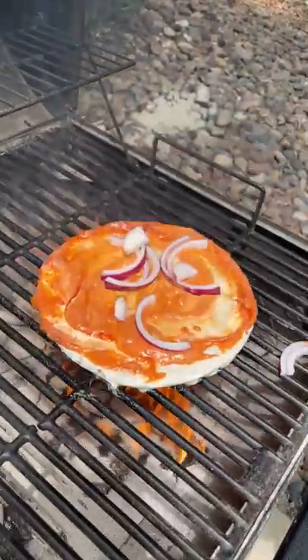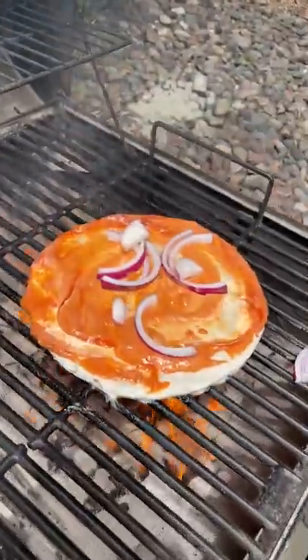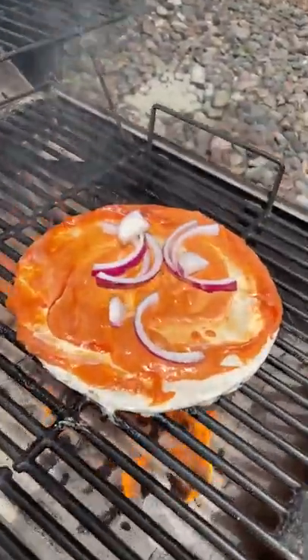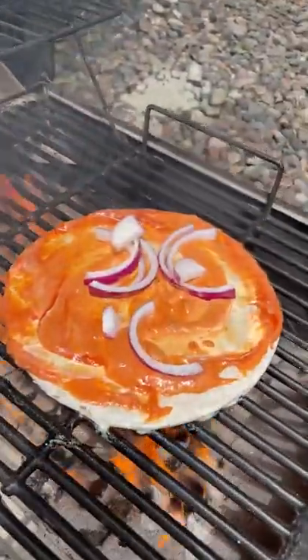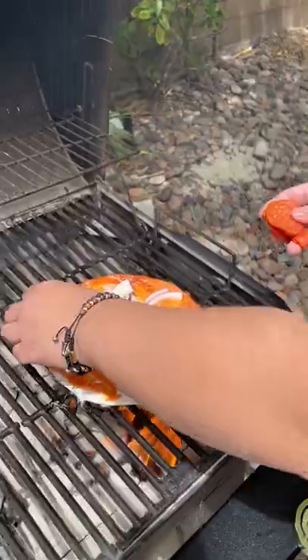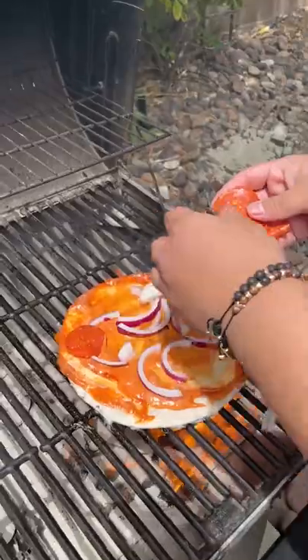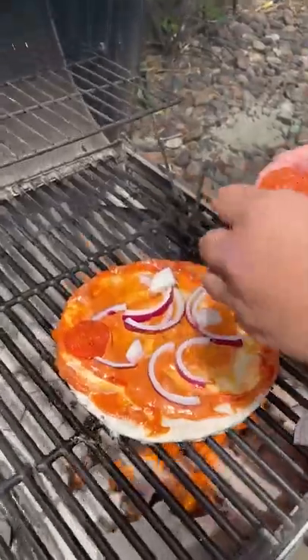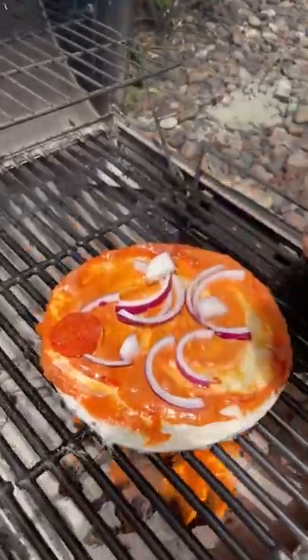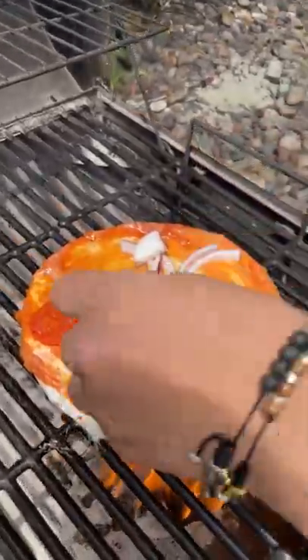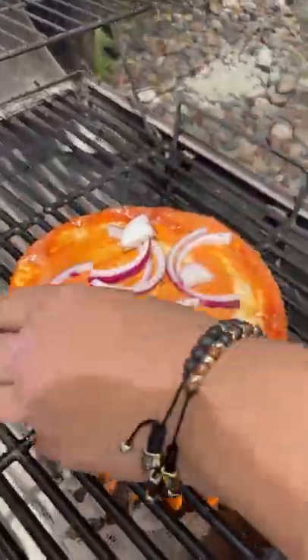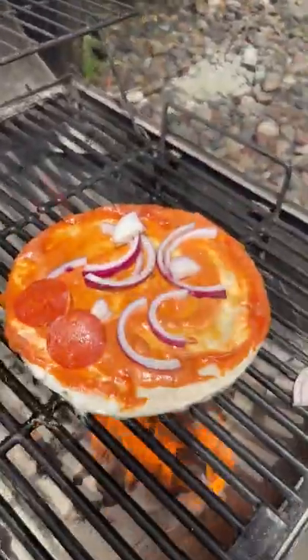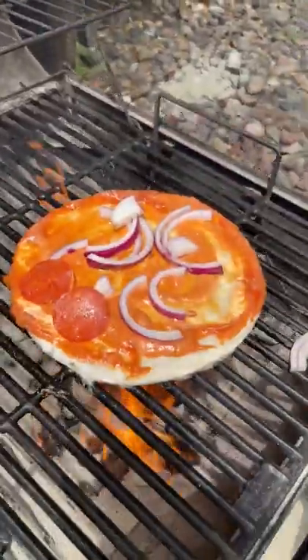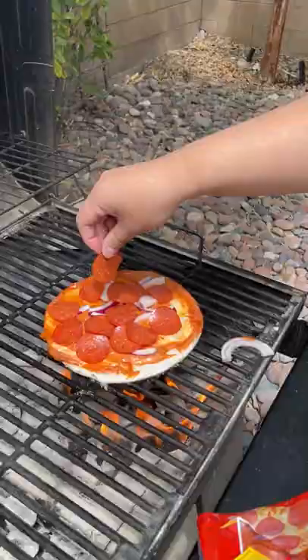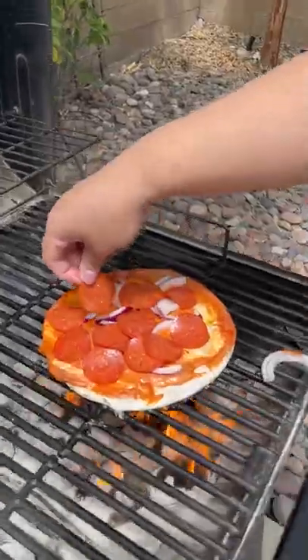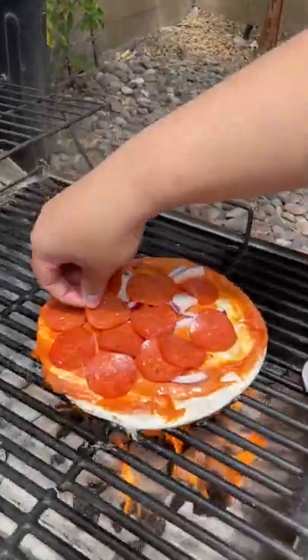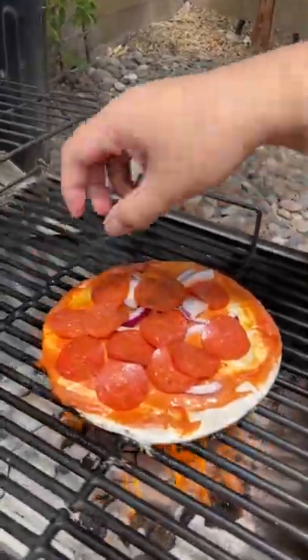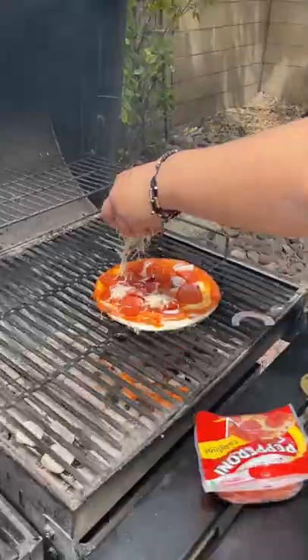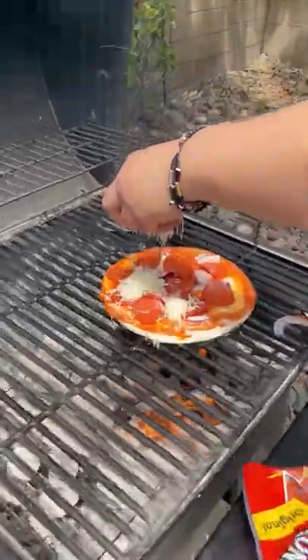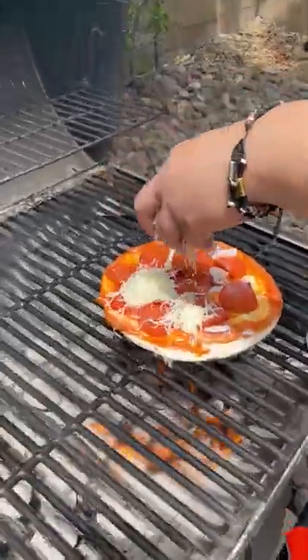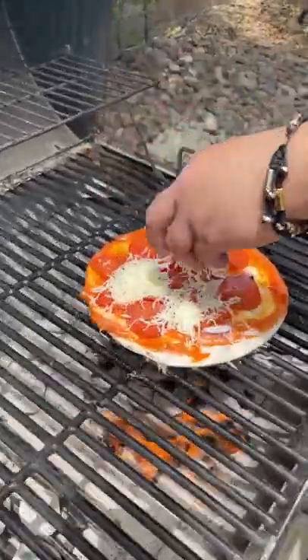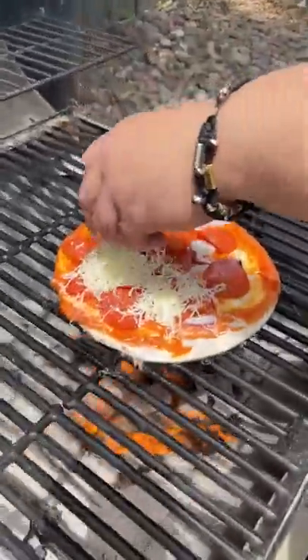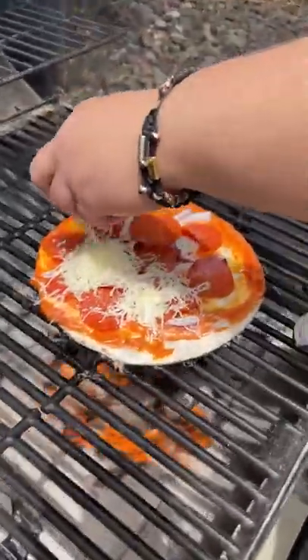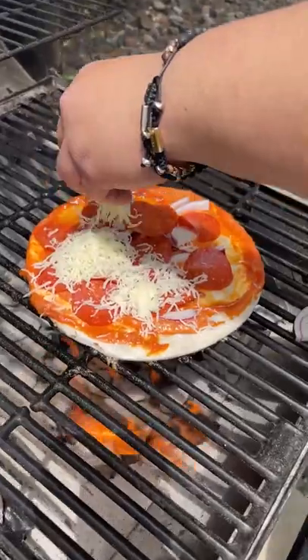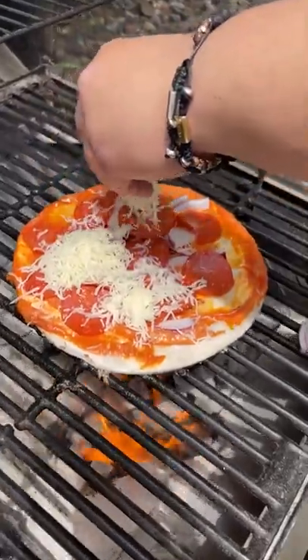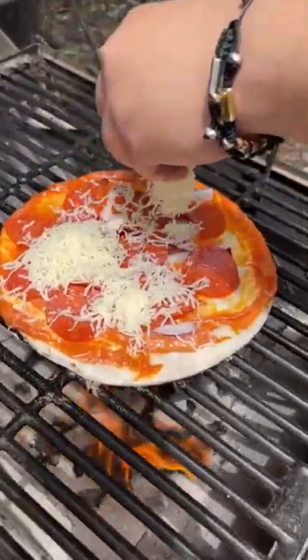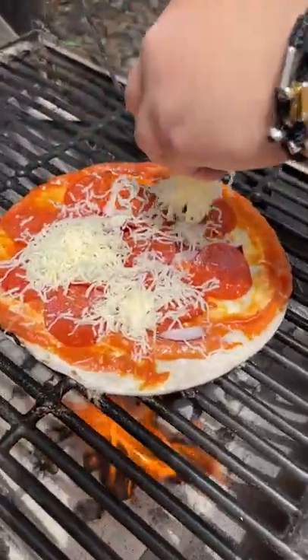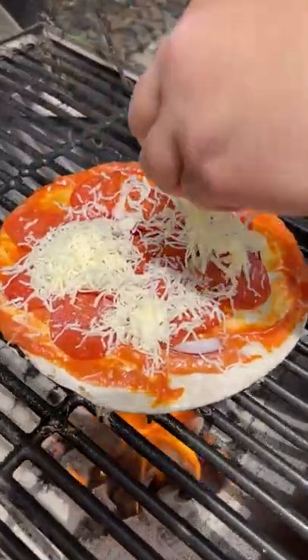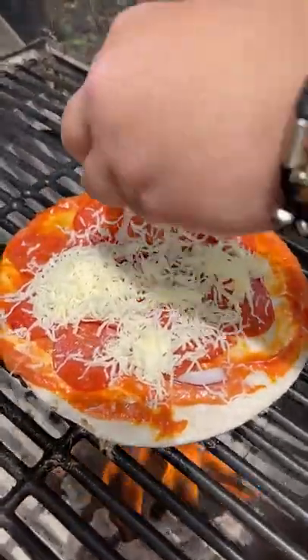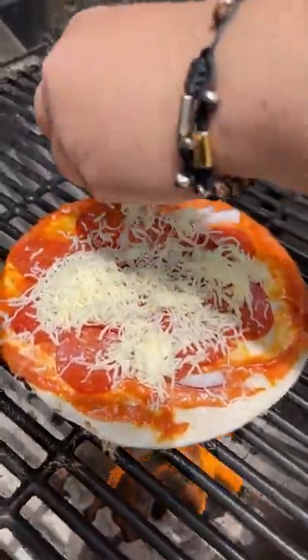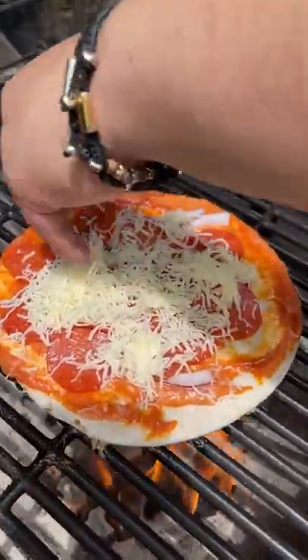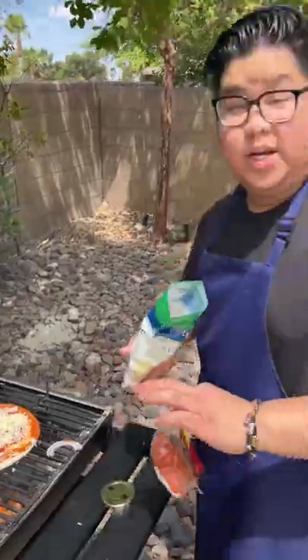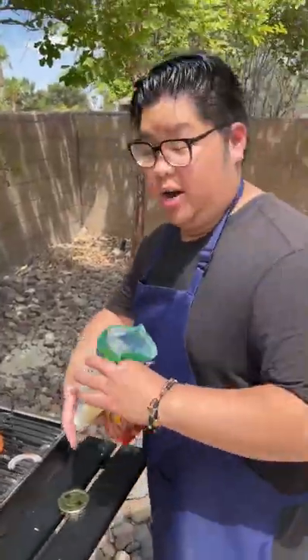And that on the grill — it caramelizes. Because I don't want the cheese to melt too fast. So you have the last pepperoni cup, pour it all over the top like this. You guys see that?